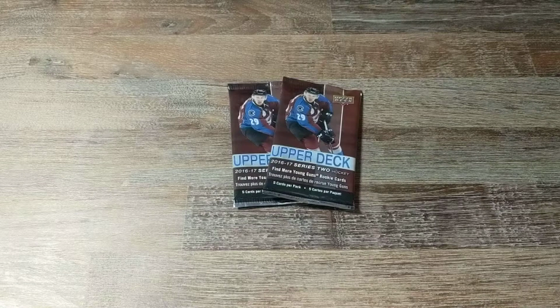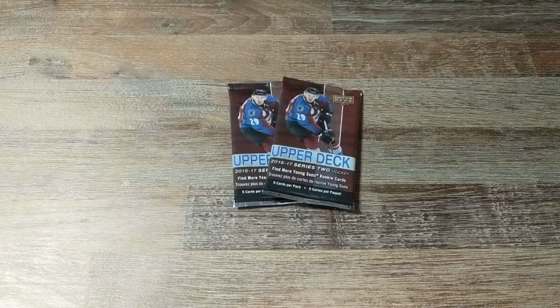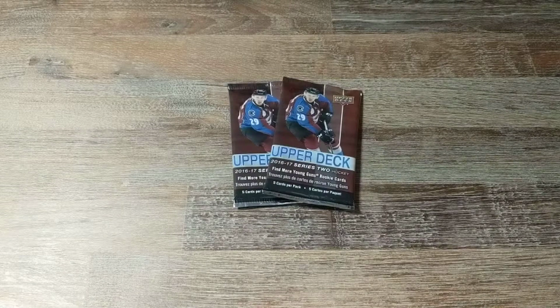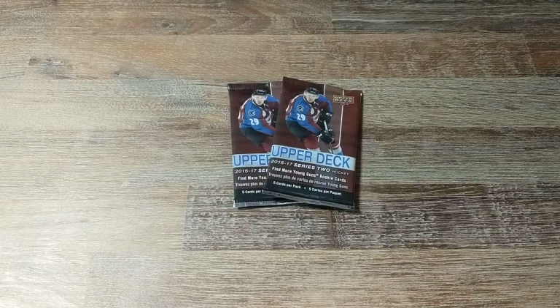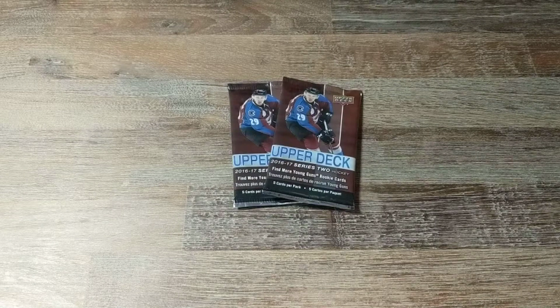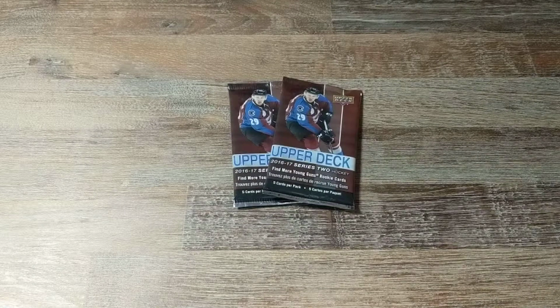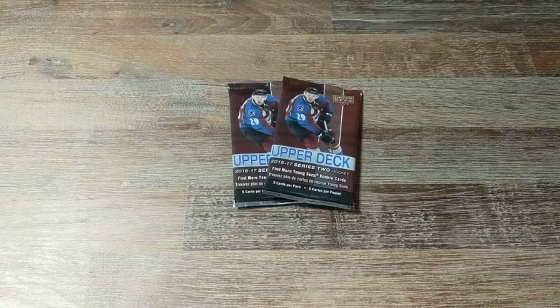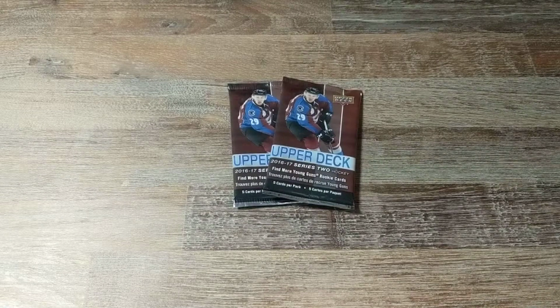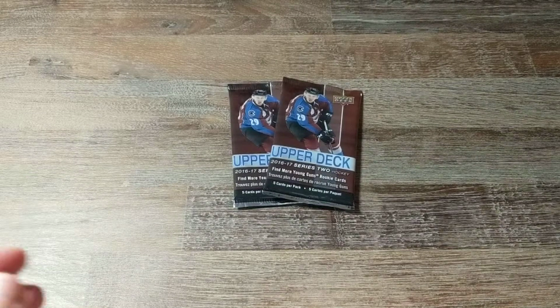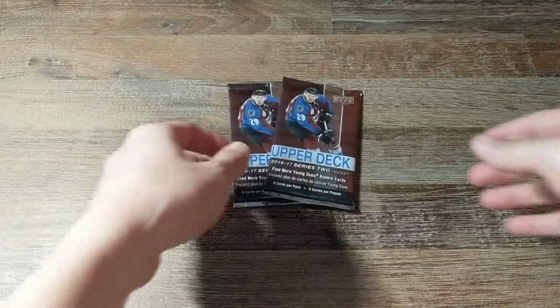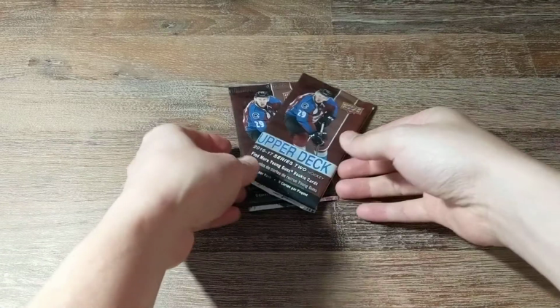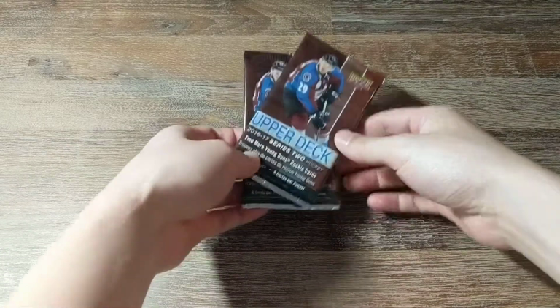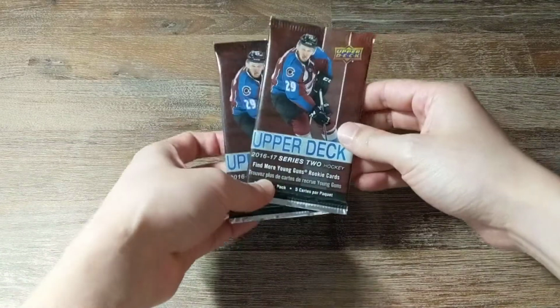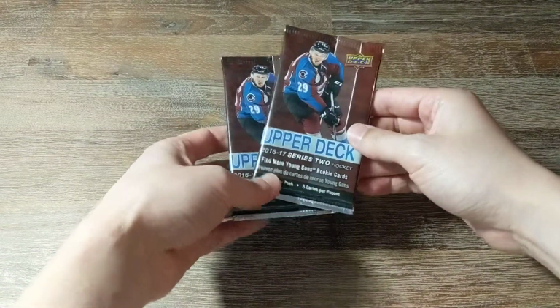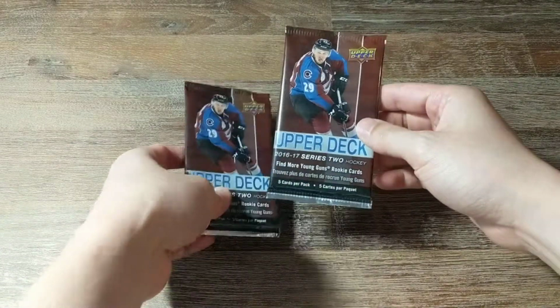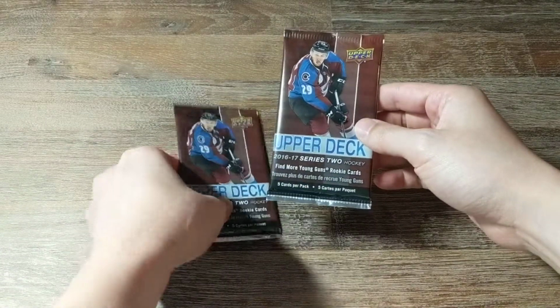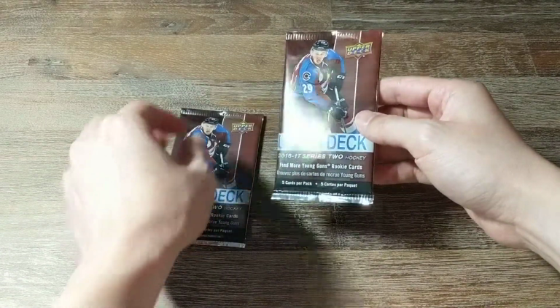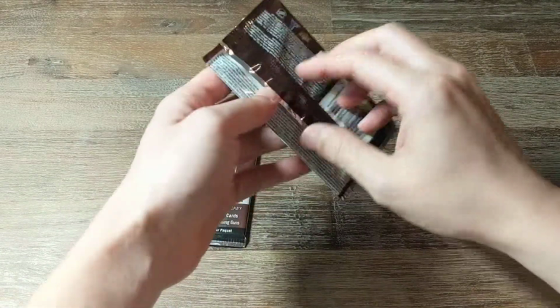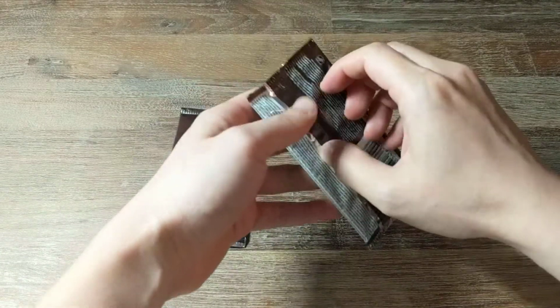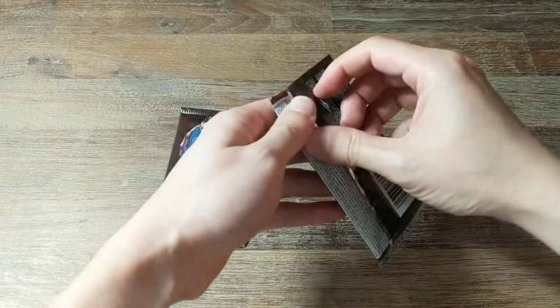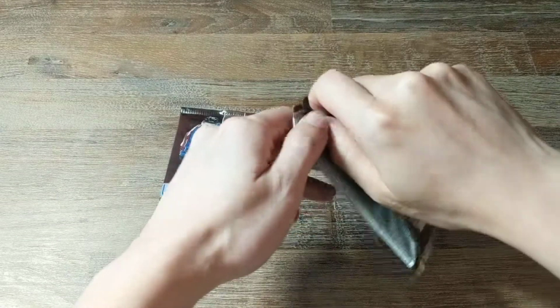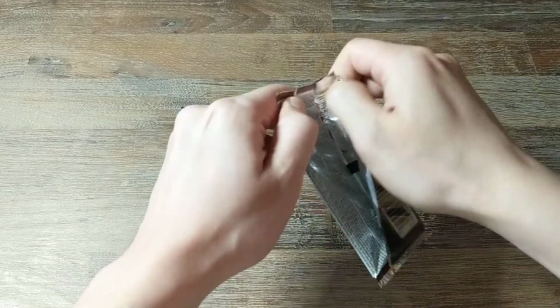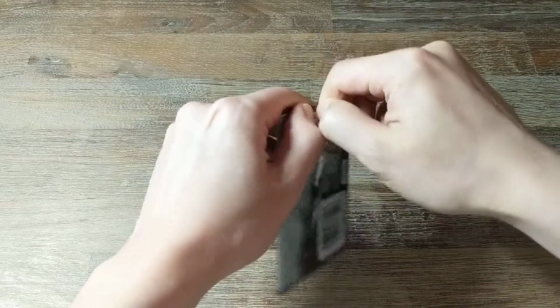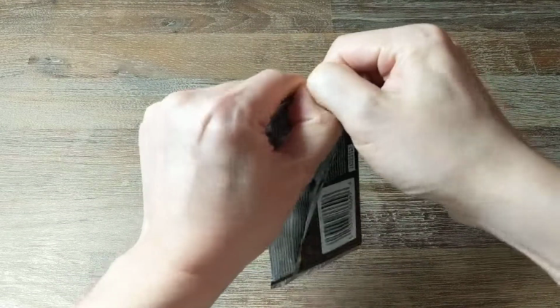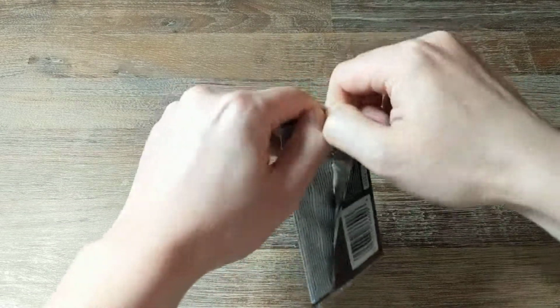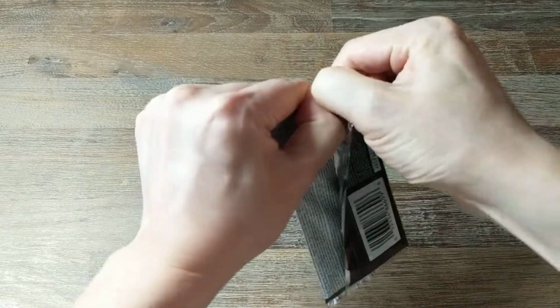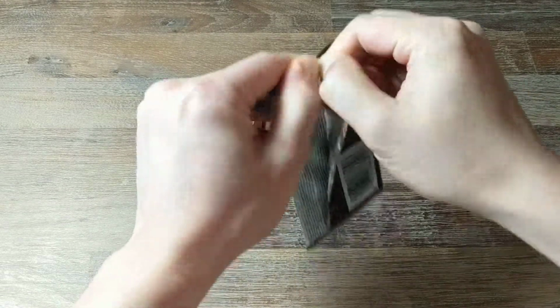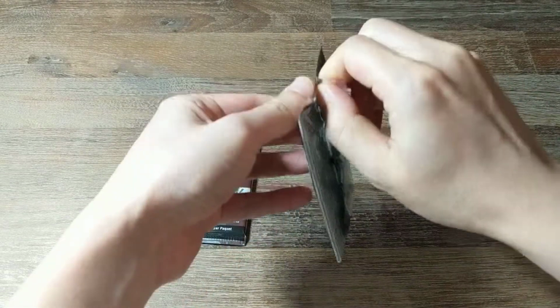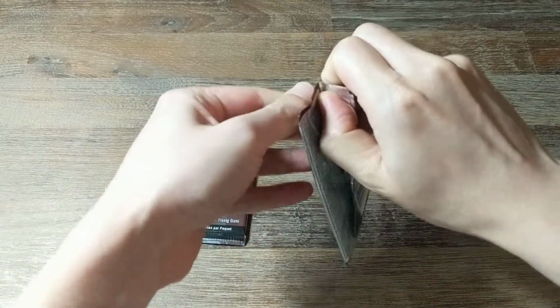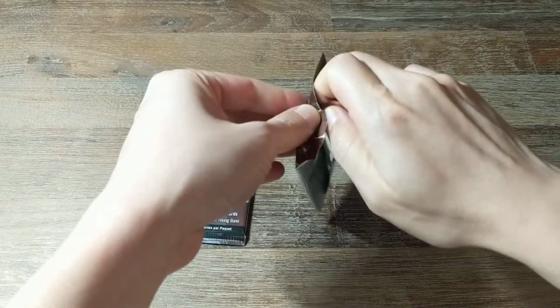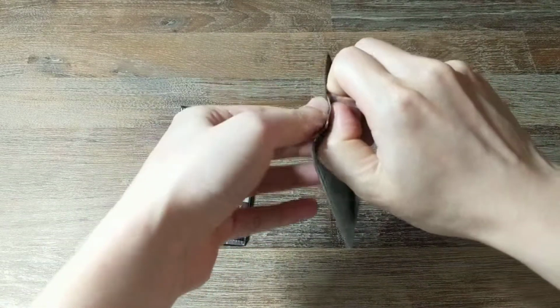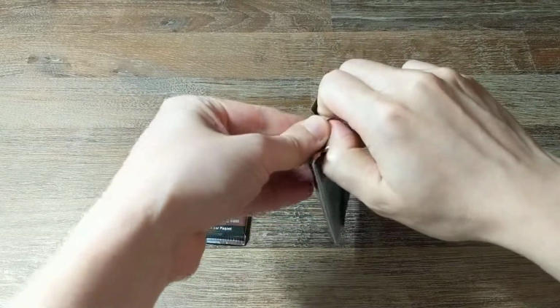Hey everyone, welcome back! Today I'll be opening up a pack — or two packs — of 2016-17 Upper Deck Series 2 hockey. We previously got a young guns checklist, so I don't know if that counts as a young gun, hopefully it doesn't.